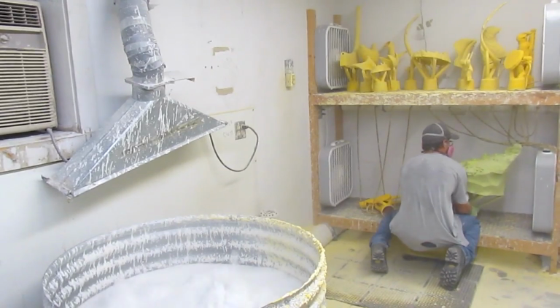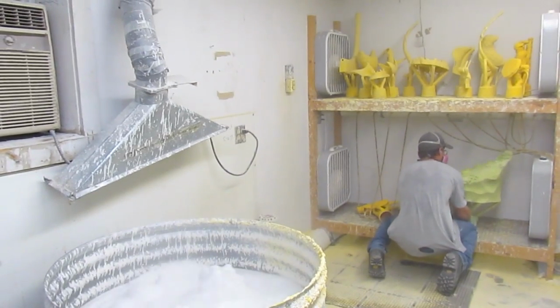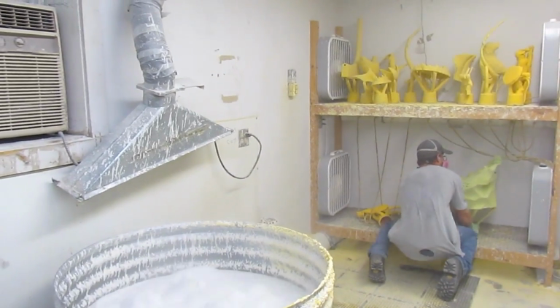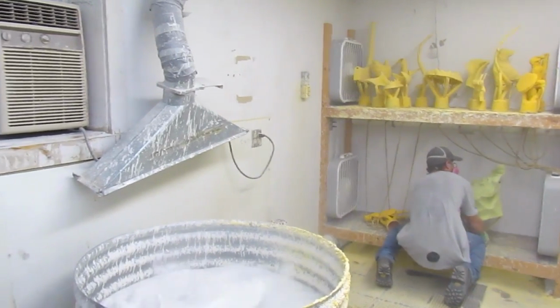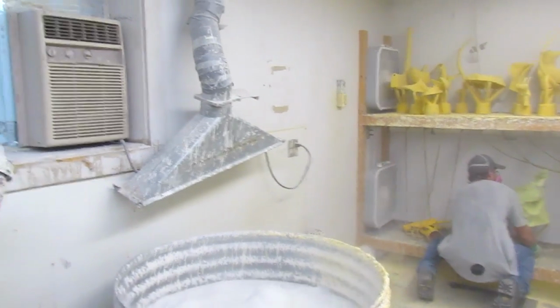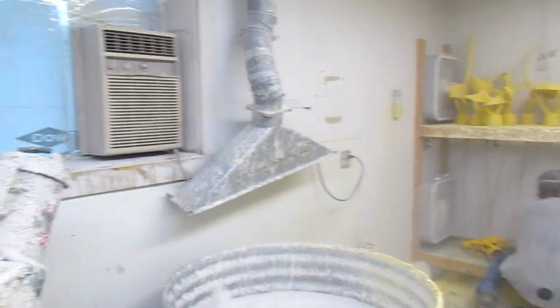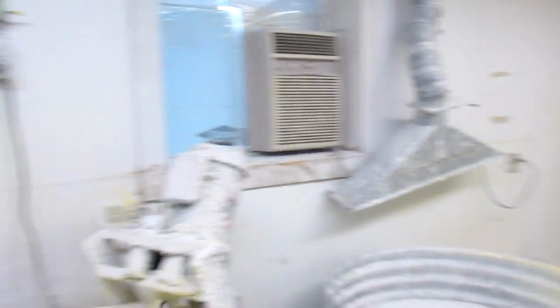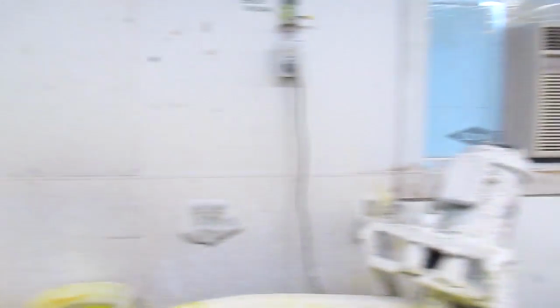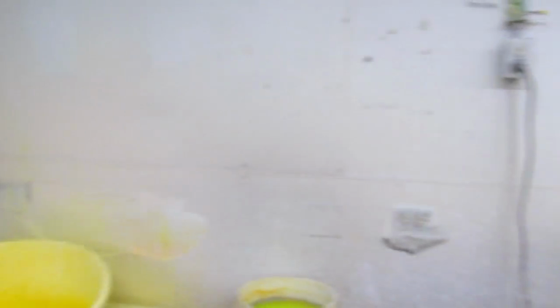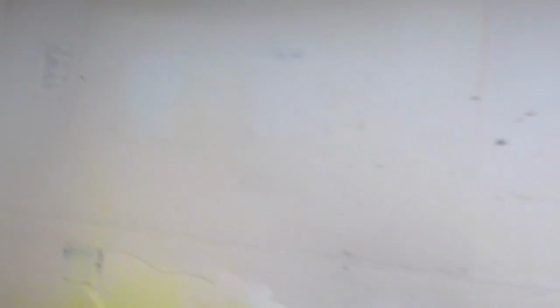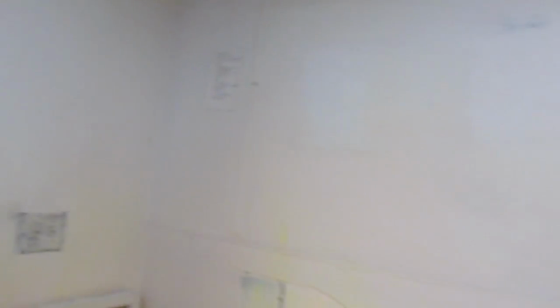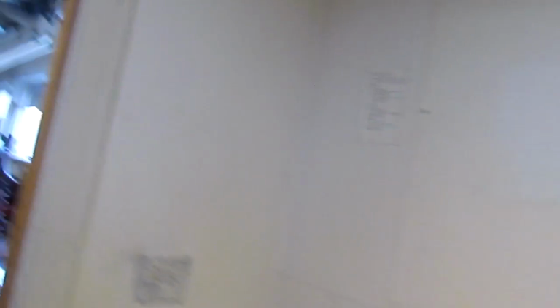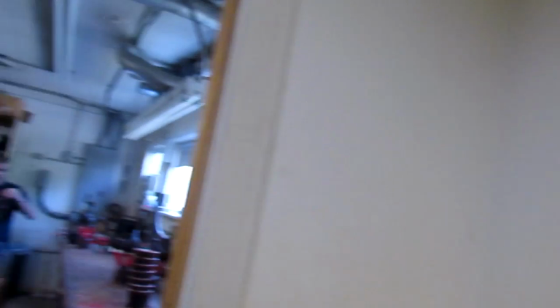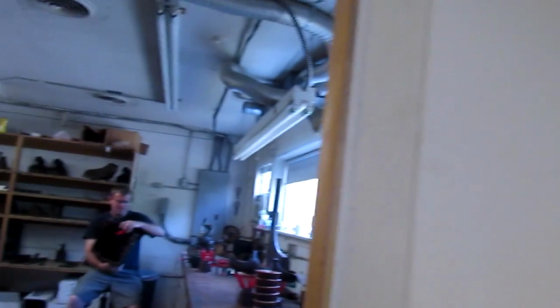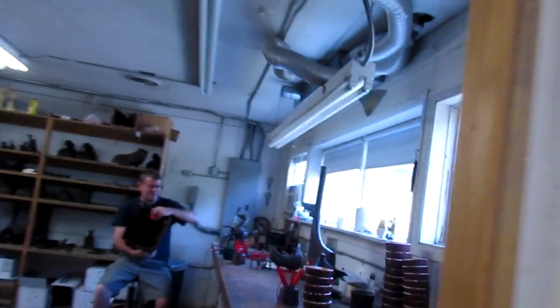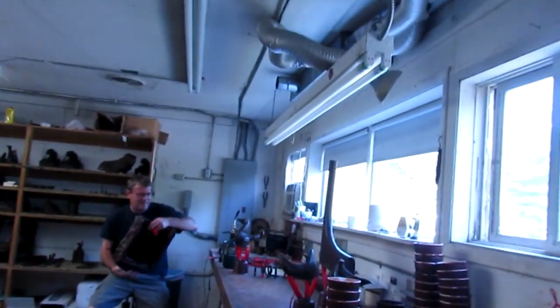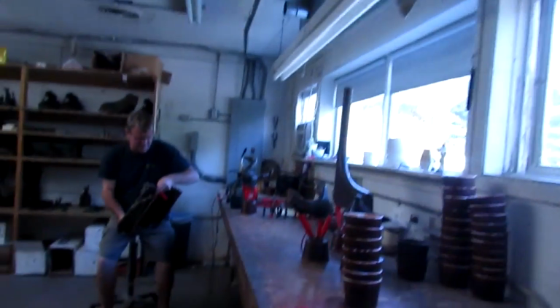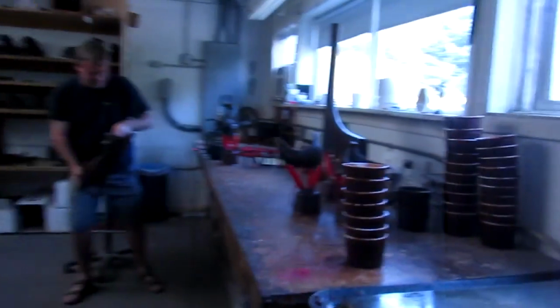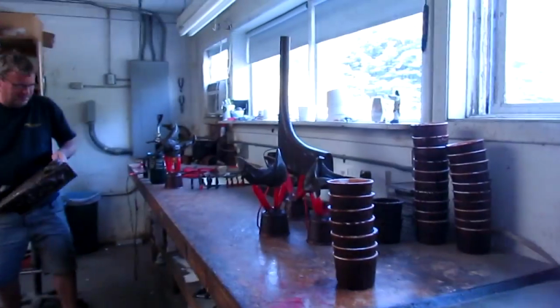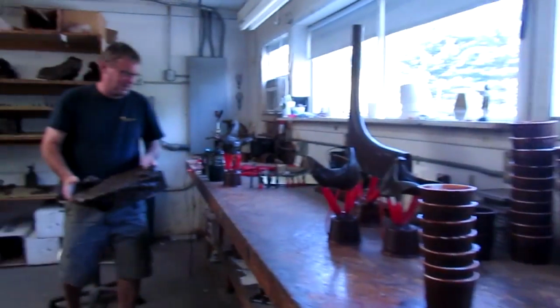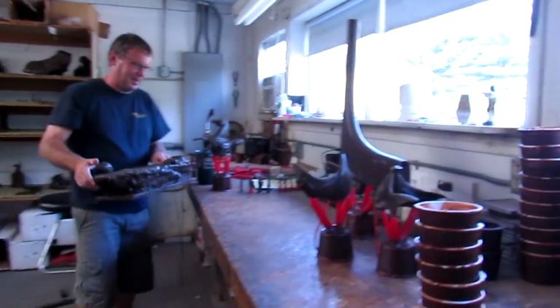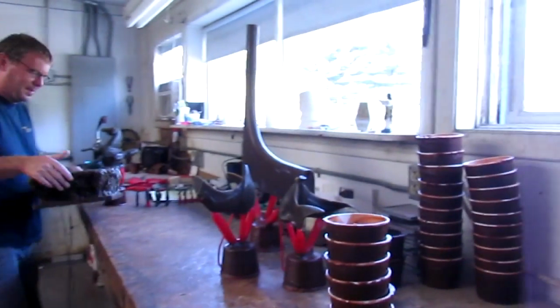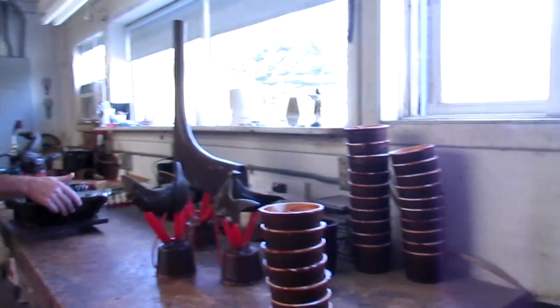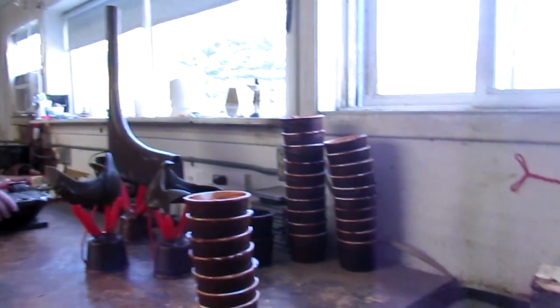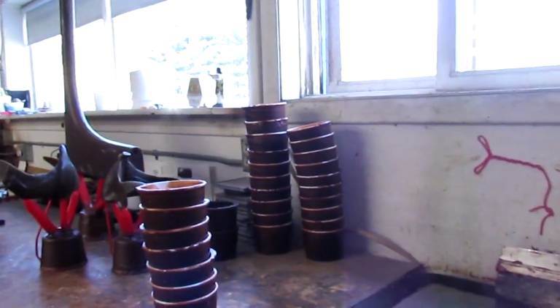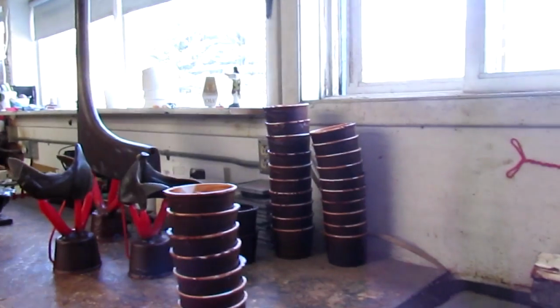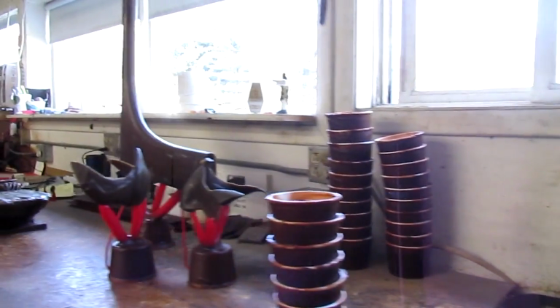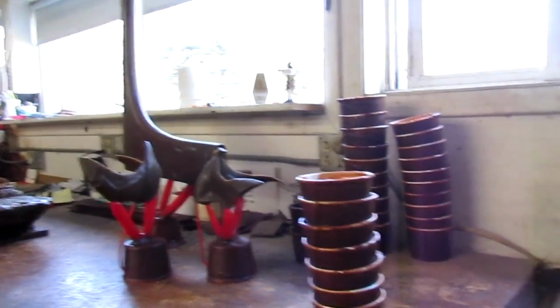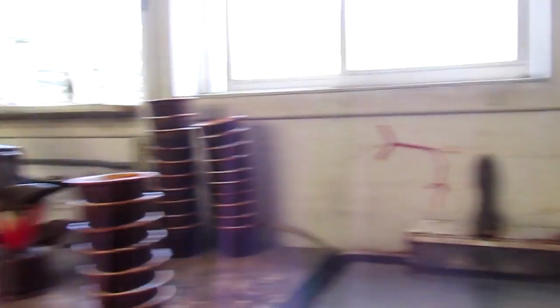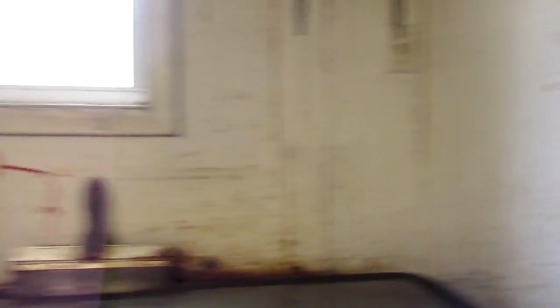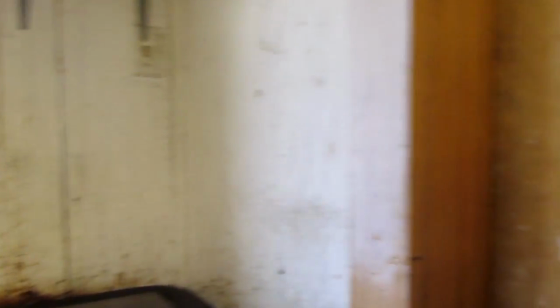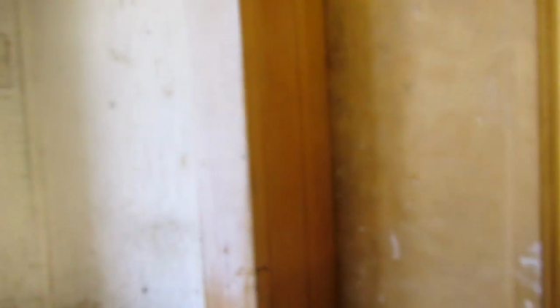I'm going to get out of here because it's really dusty and I don't want to be breathing that silica. Don't want to breathe that stuff in — that silica's bad.